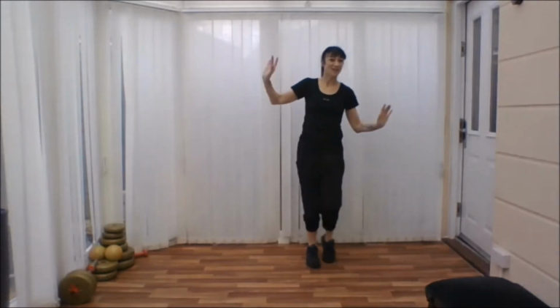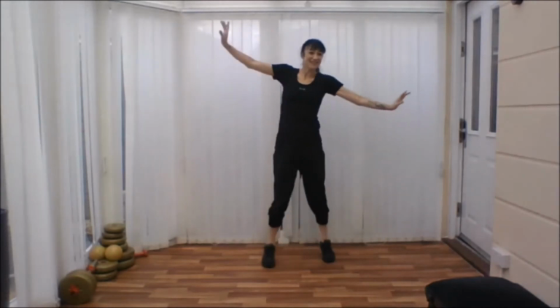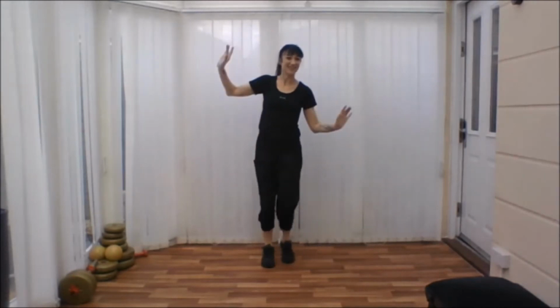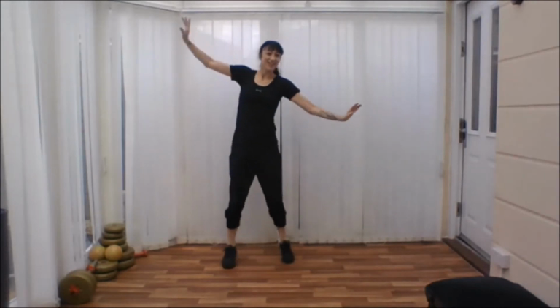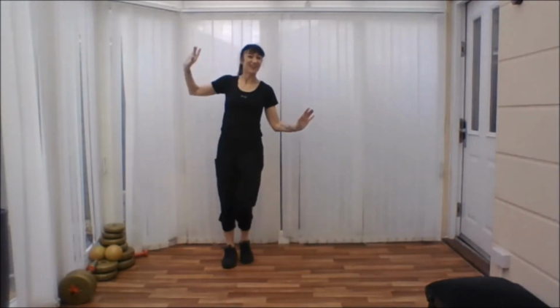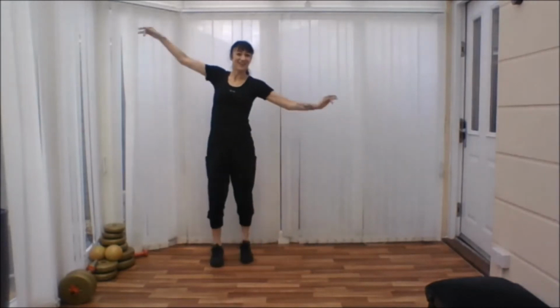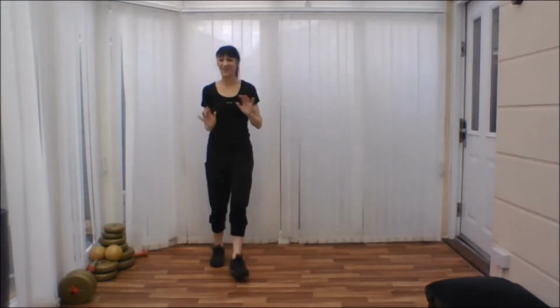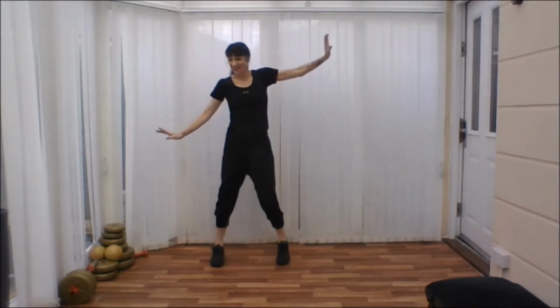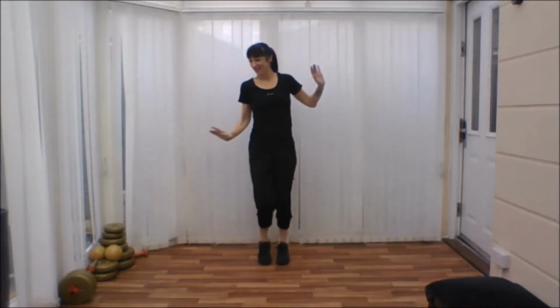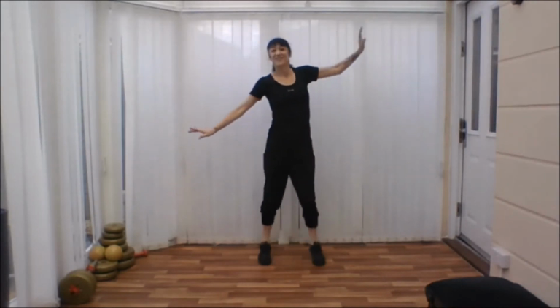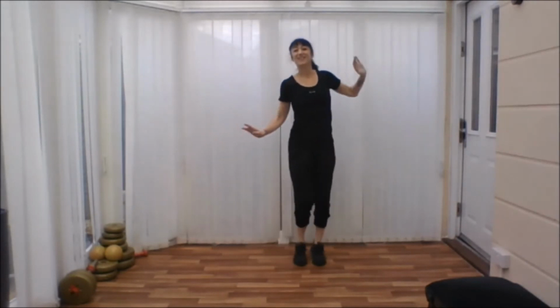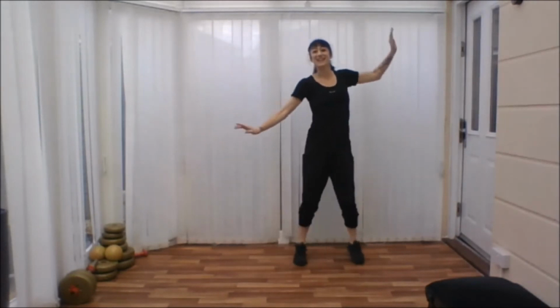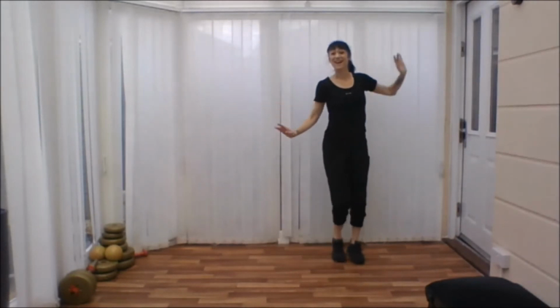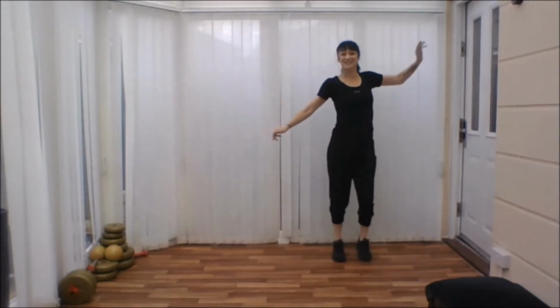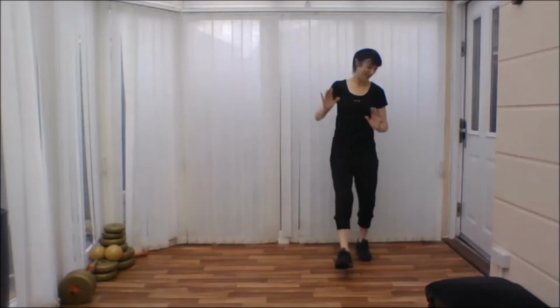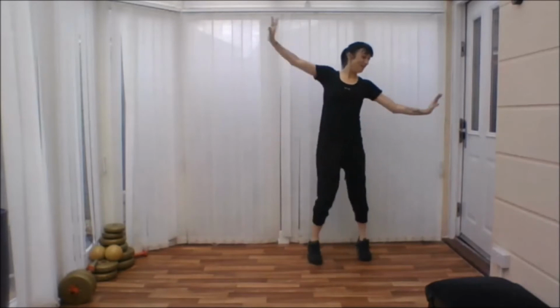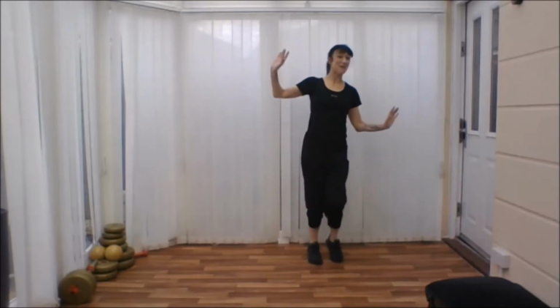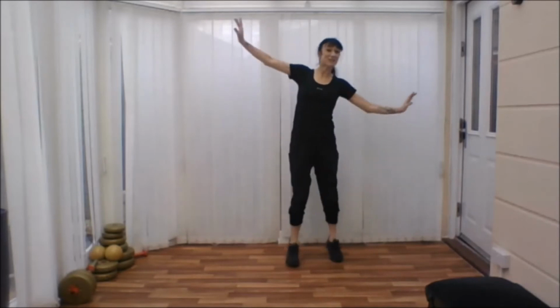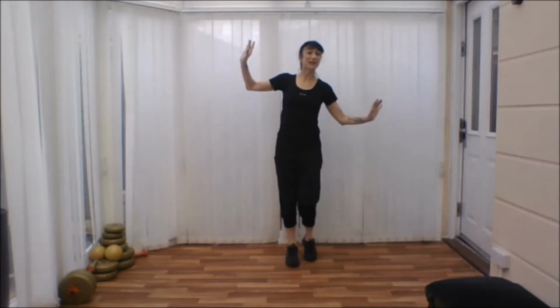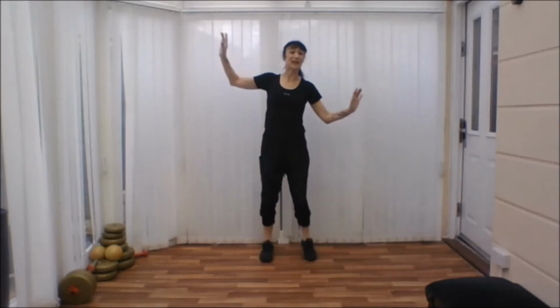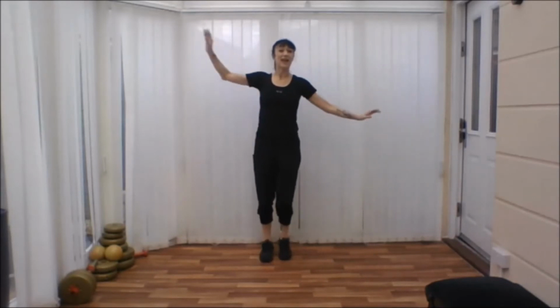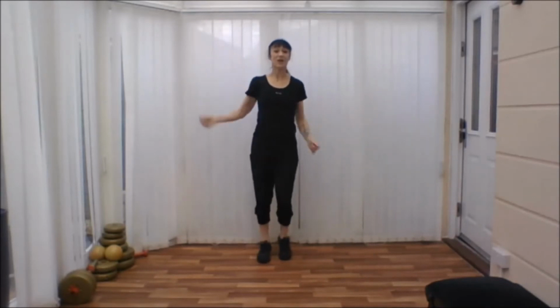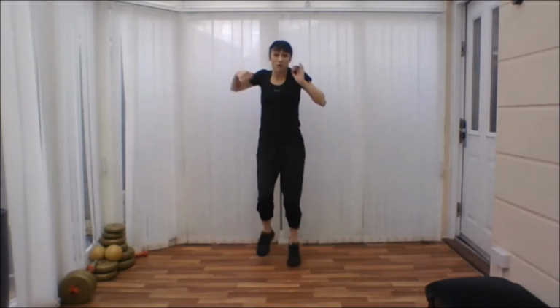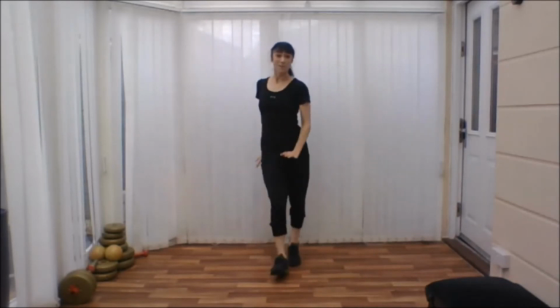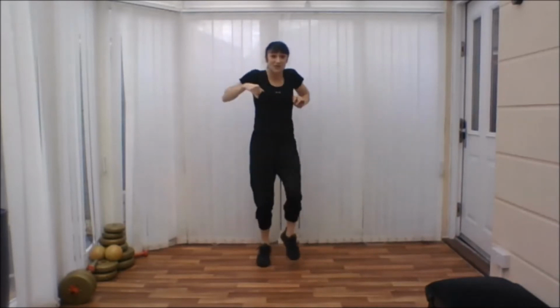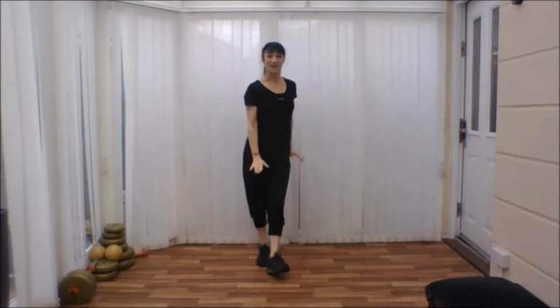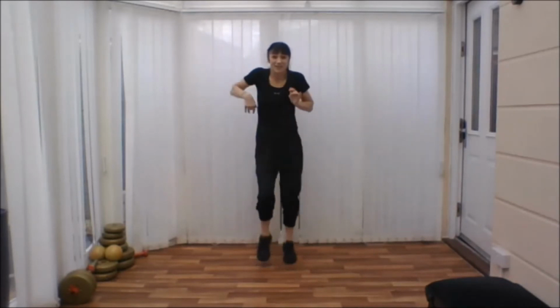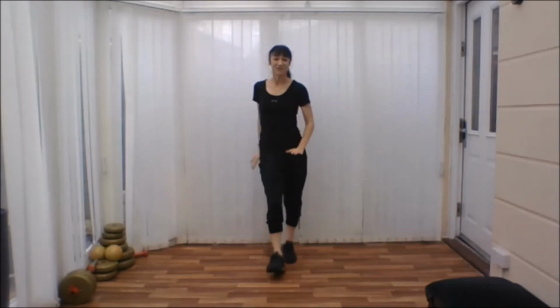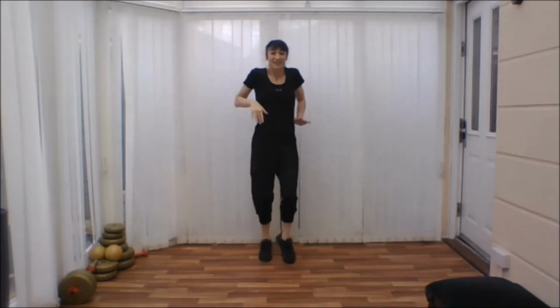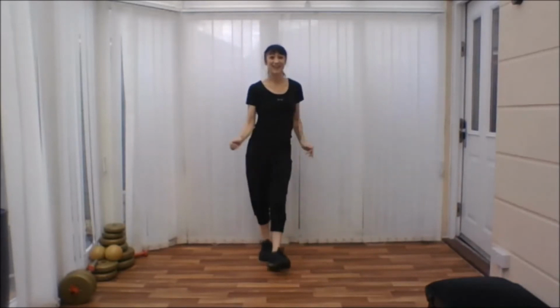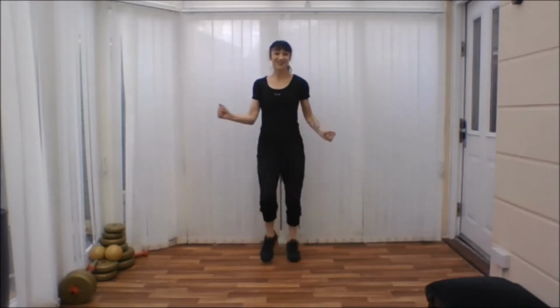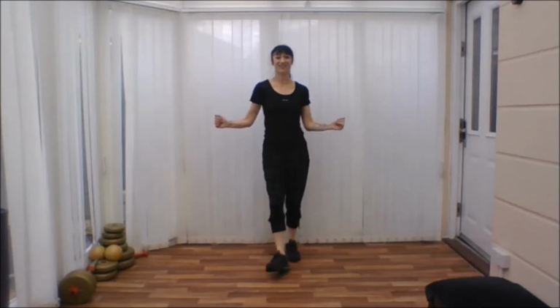One, two, three, four. Very nice. Okay, back to the beginning. Heel, push down. Shake your shoulders. Again.